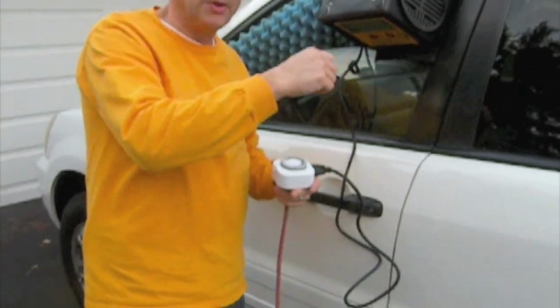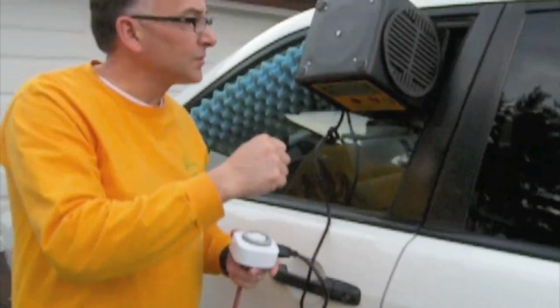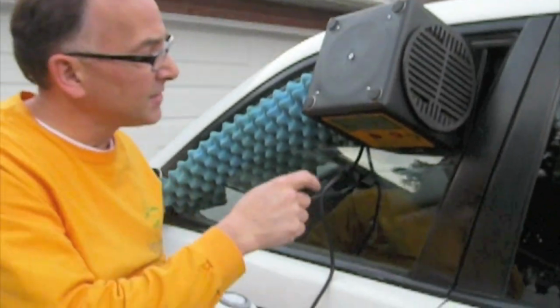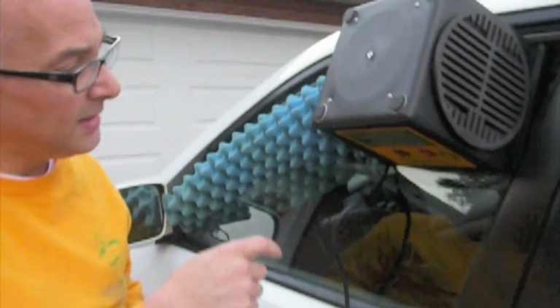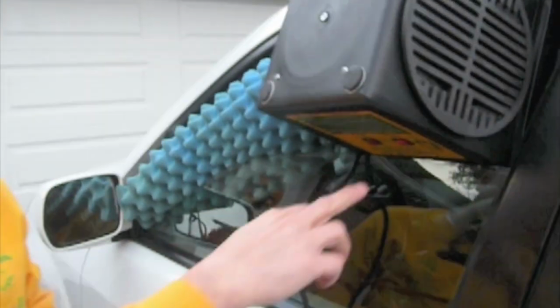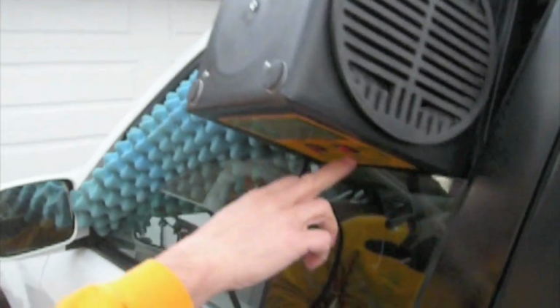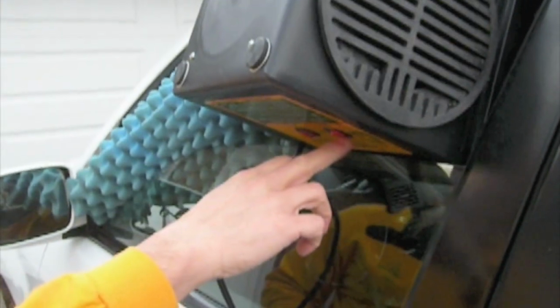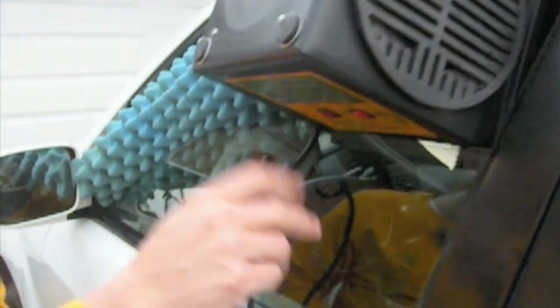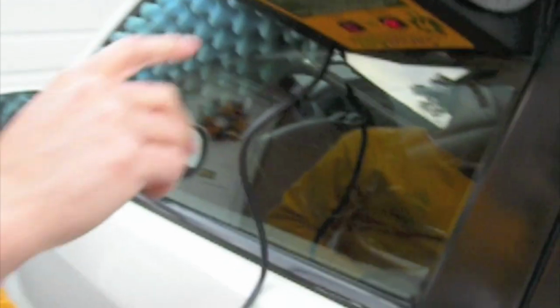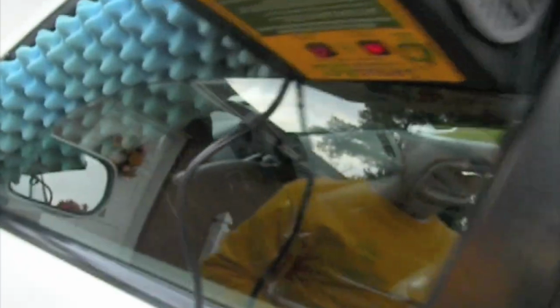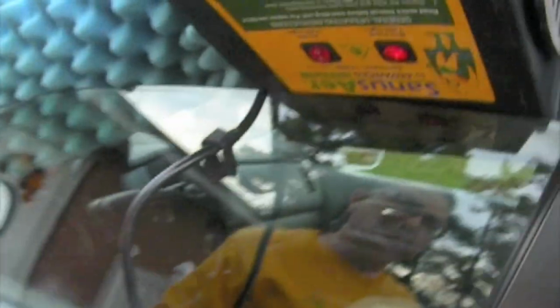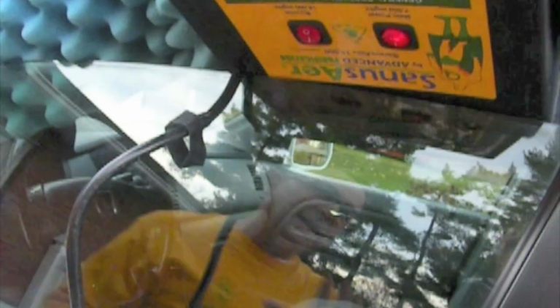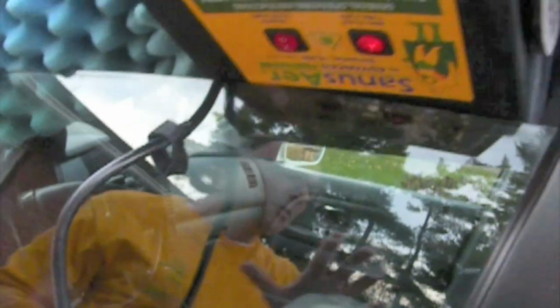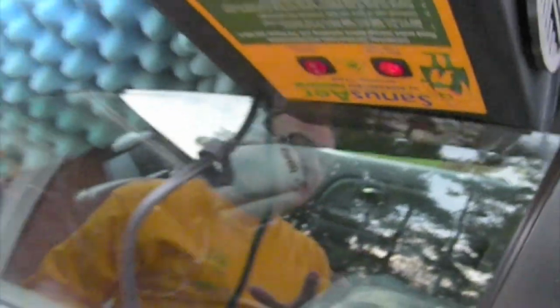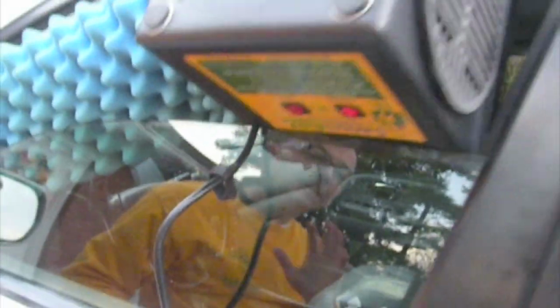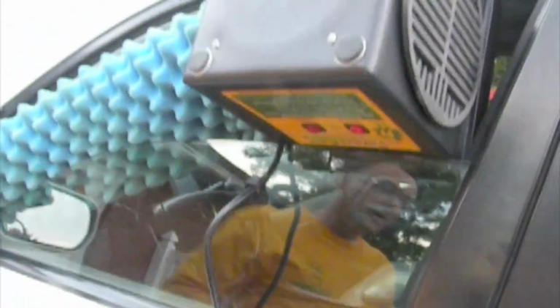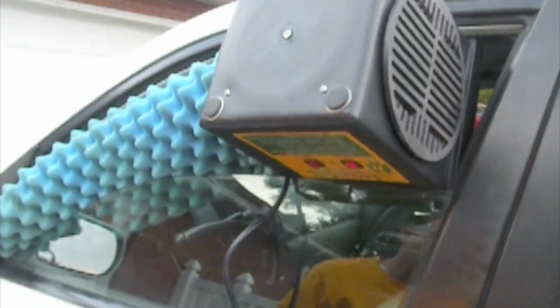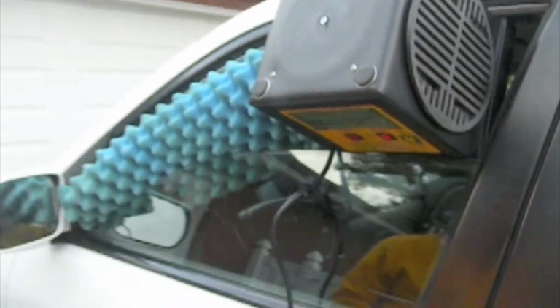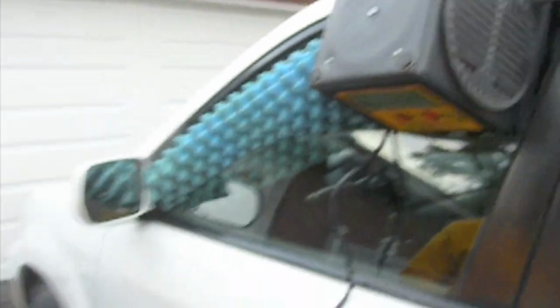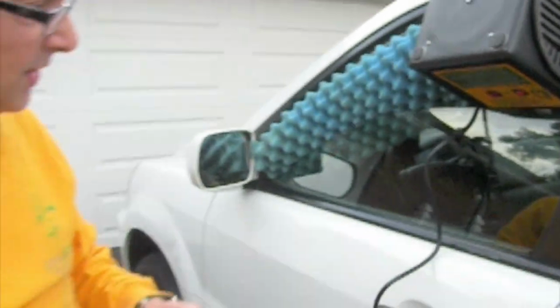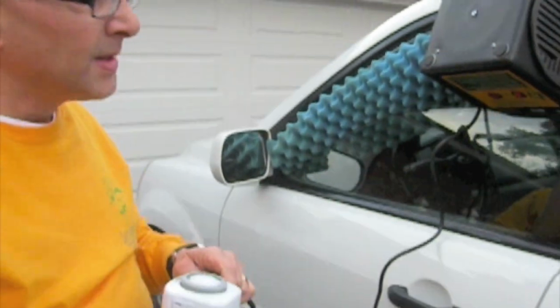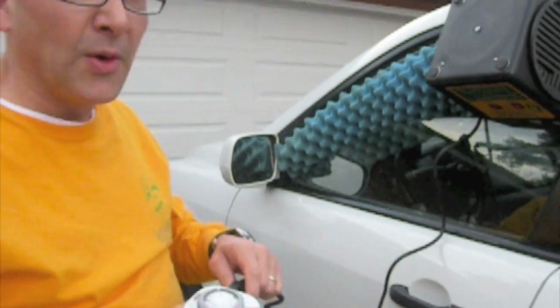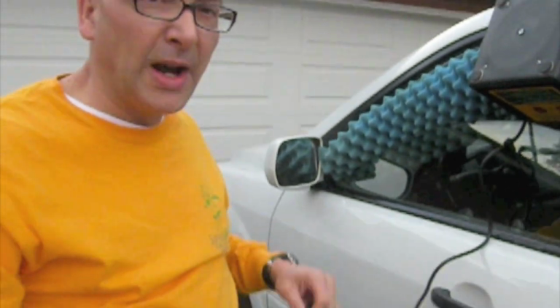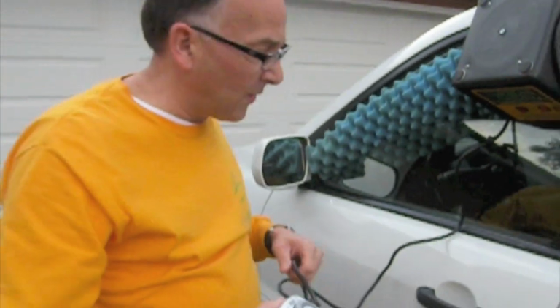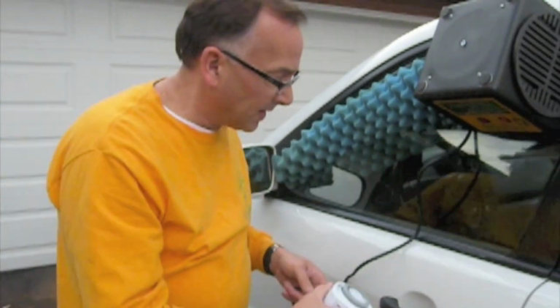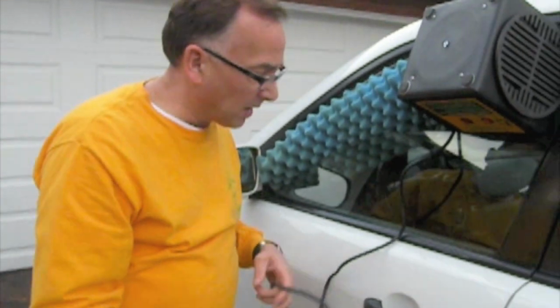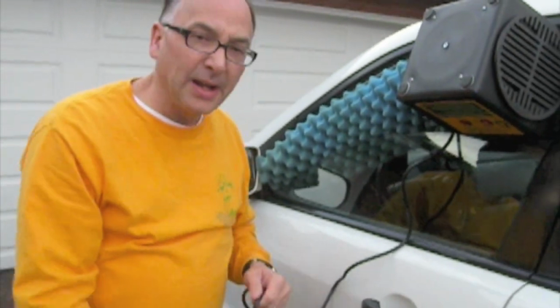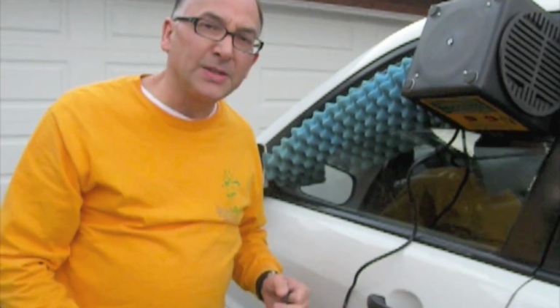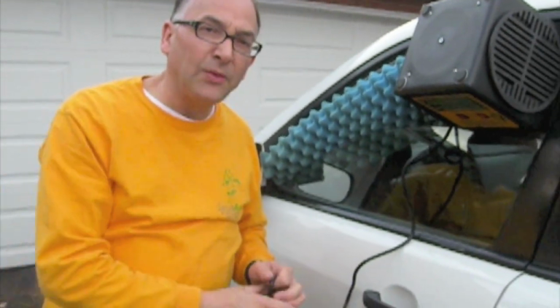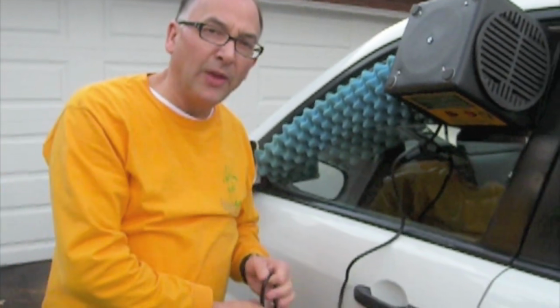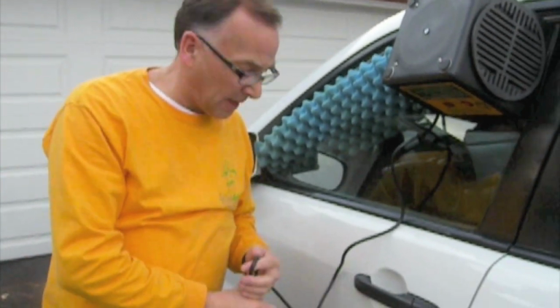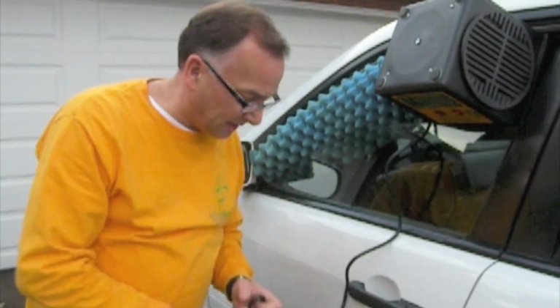Okay folks, you can hear it running. We've got the one side on — because again, it's a small space, you don't need the full output of this ozone generator. We're going to run this for half an hour and then come back to see how well it did.